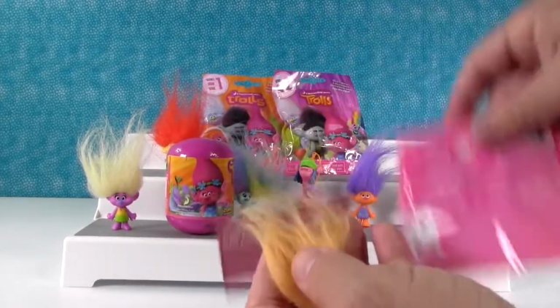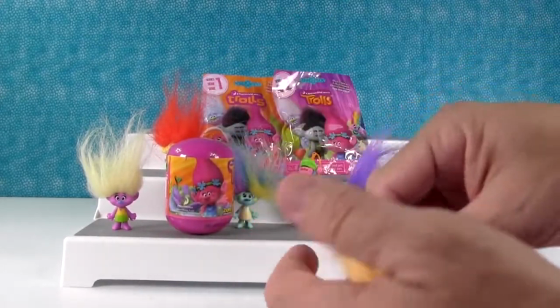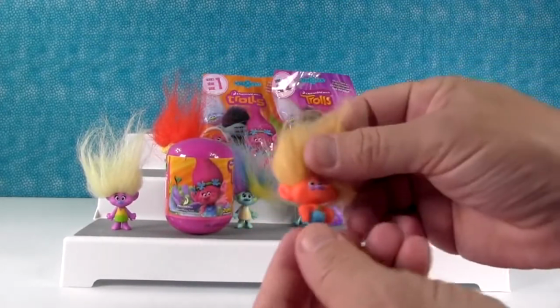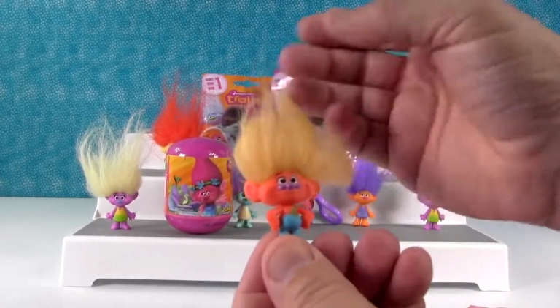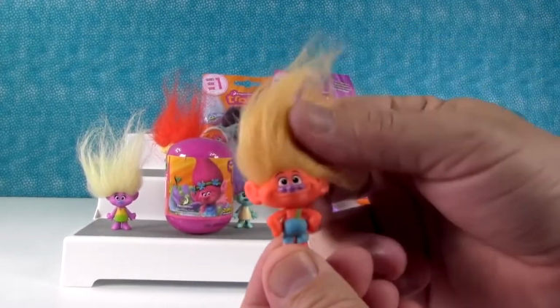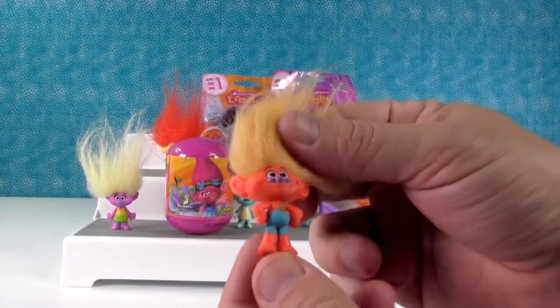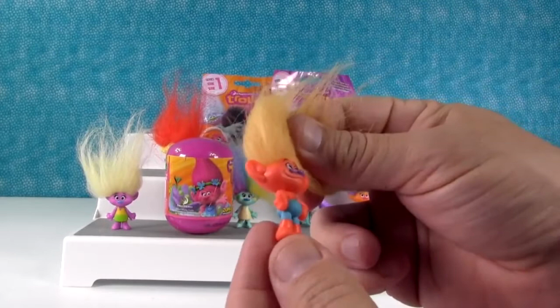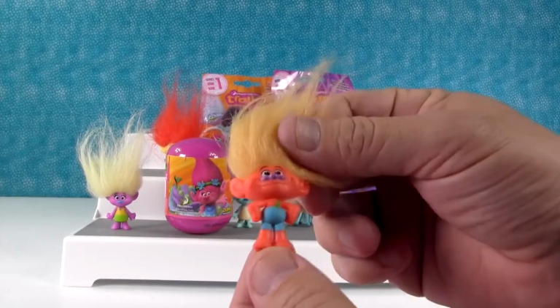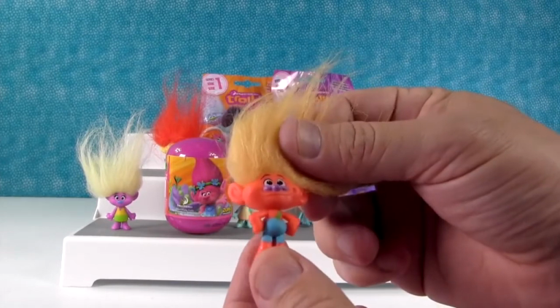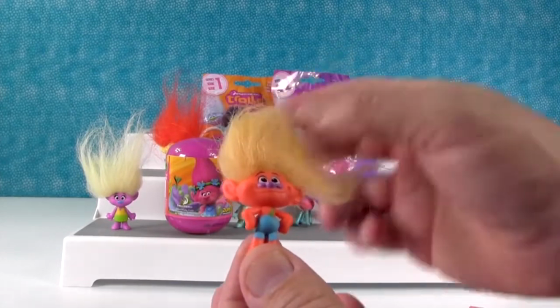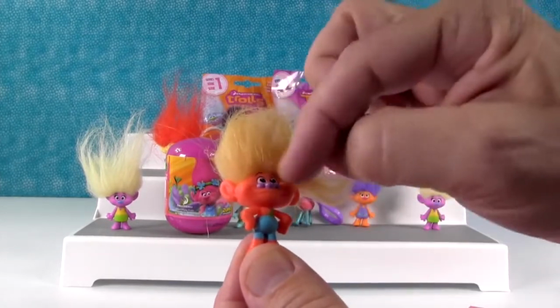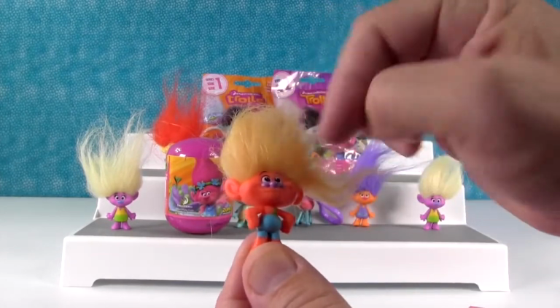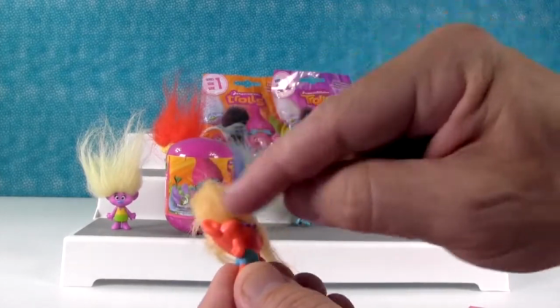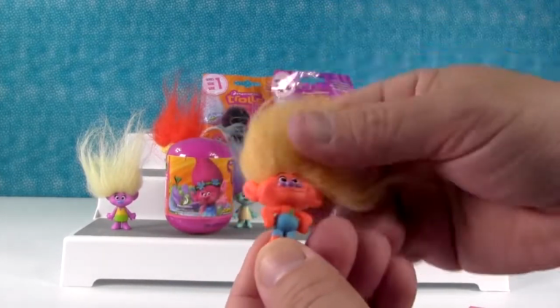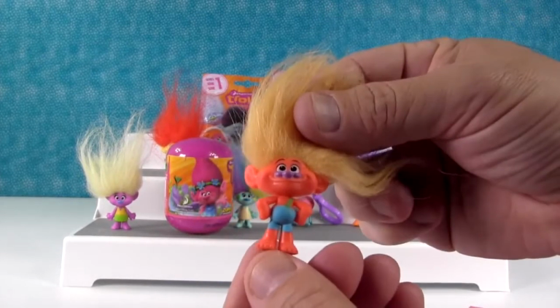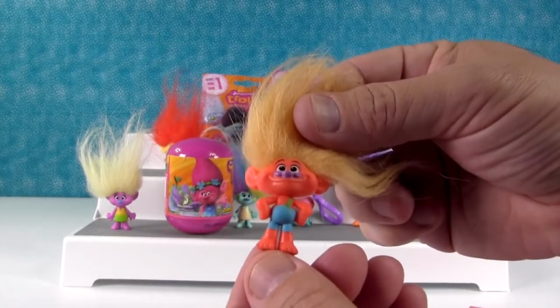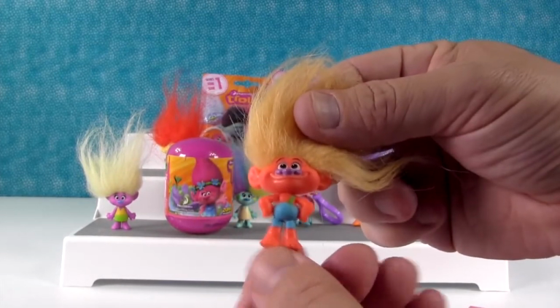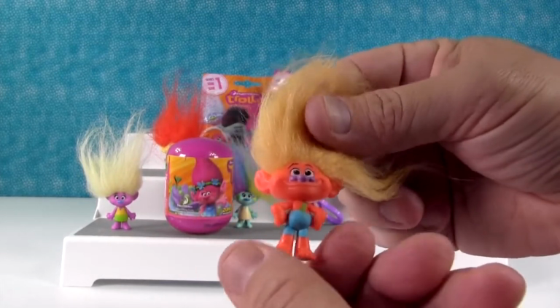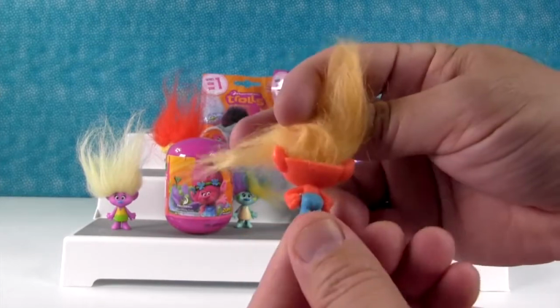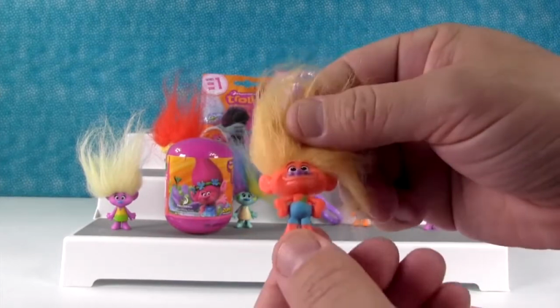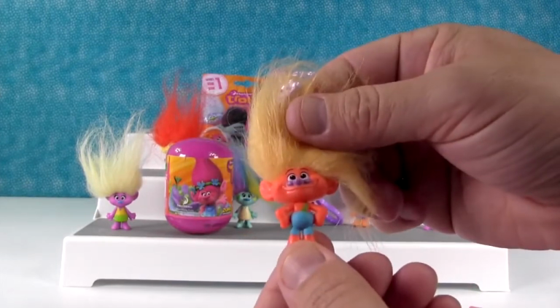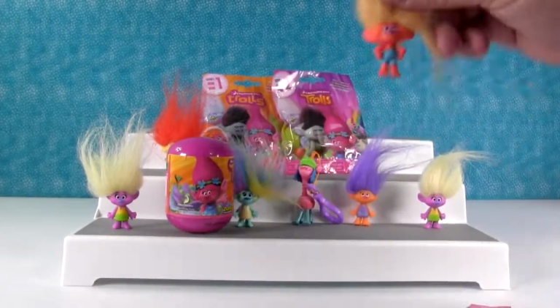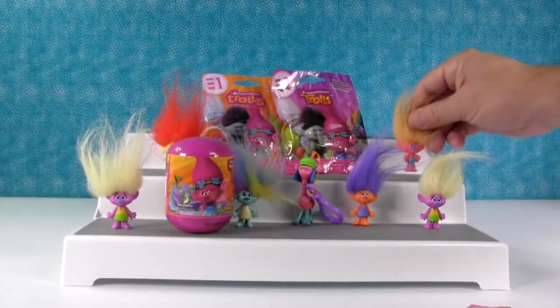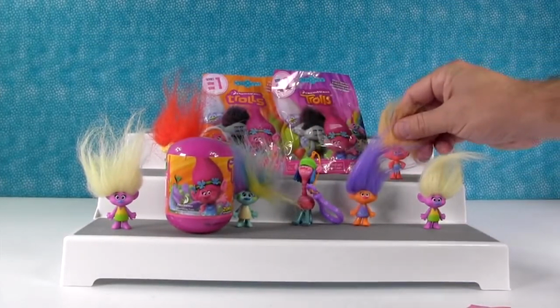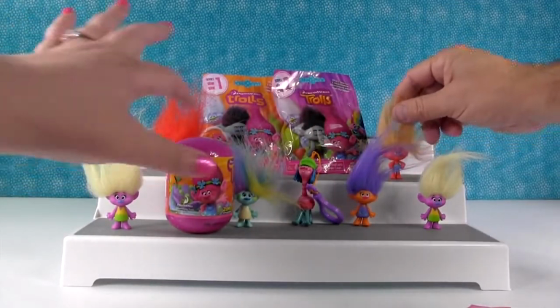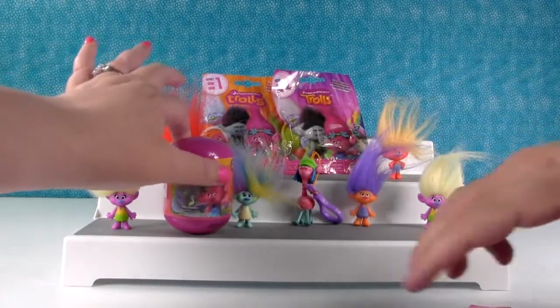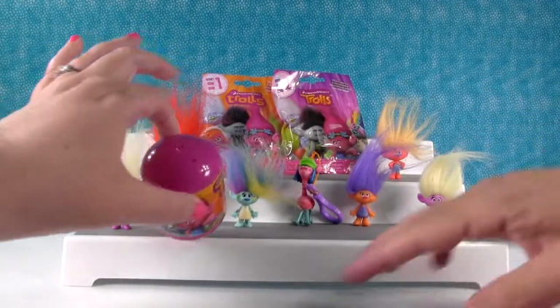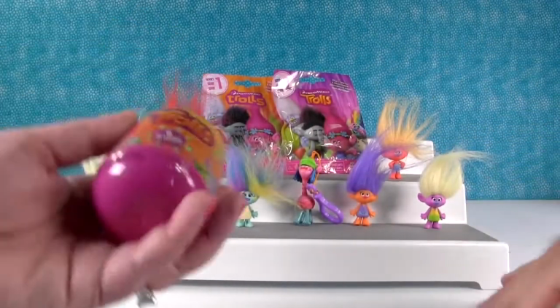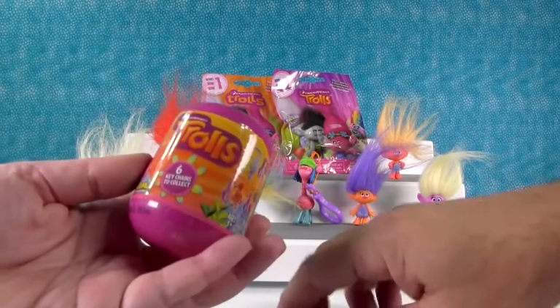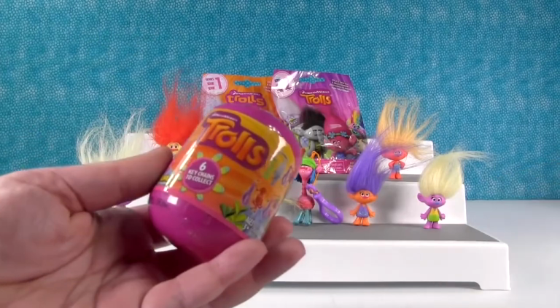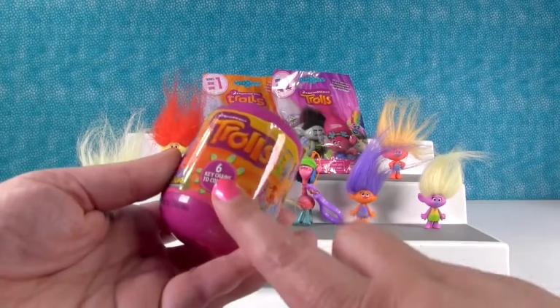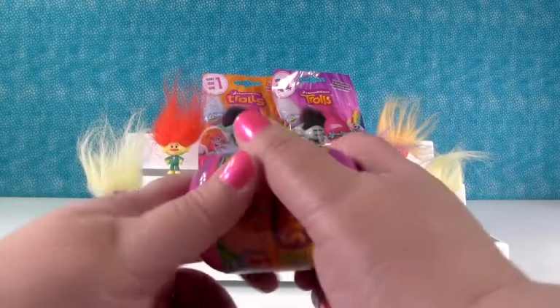Another series one. Oh, I like him. That's another boy troll. I like how big his nose is and how big his ears are. Very cute. Got his little suspenders on. Awesome.